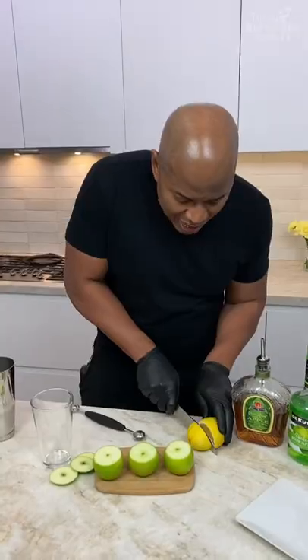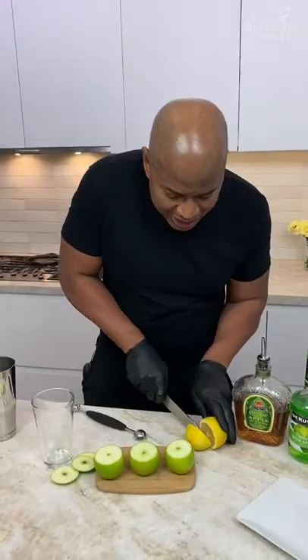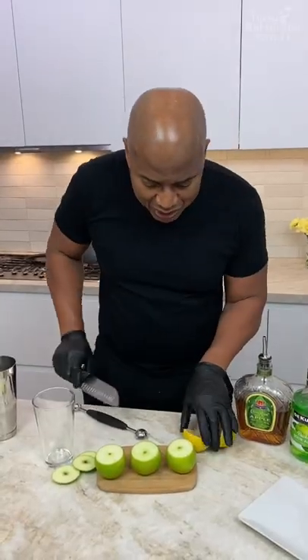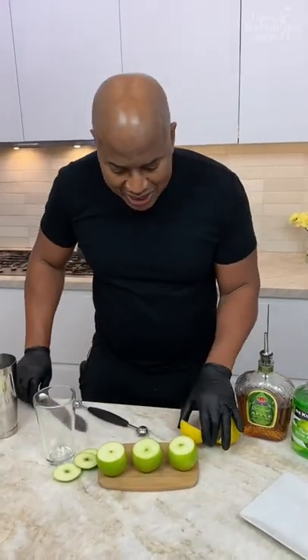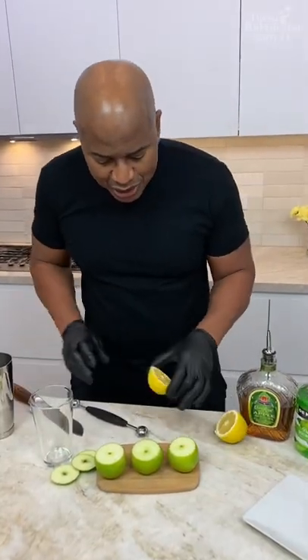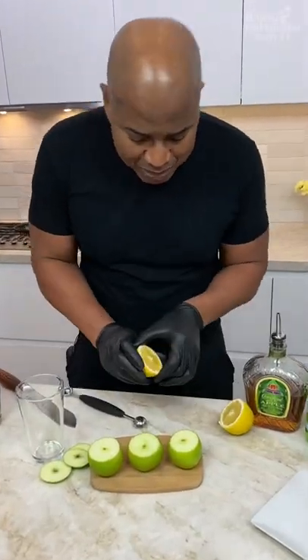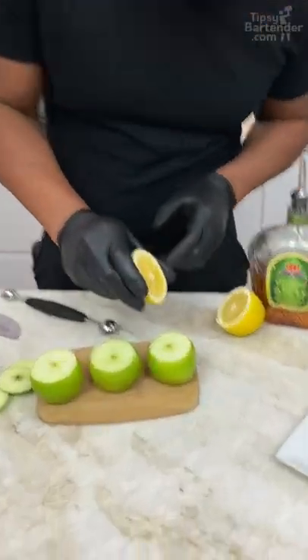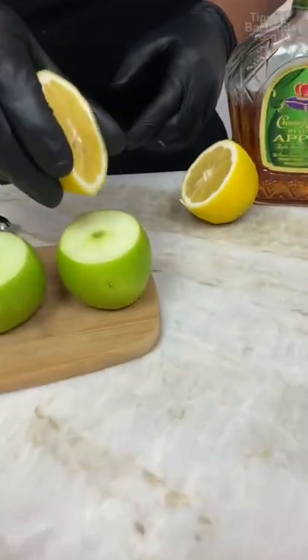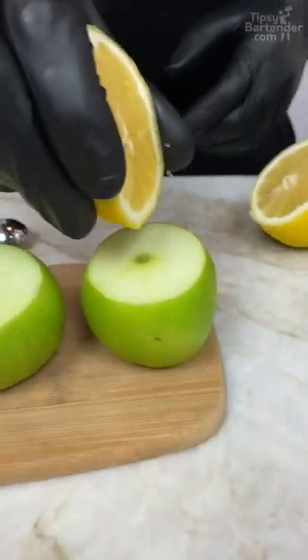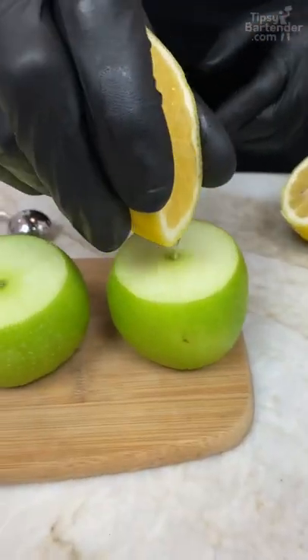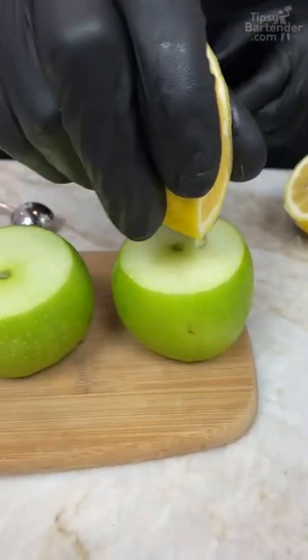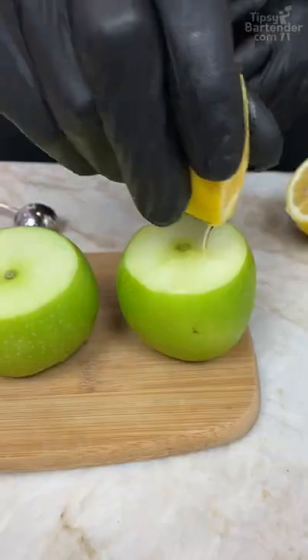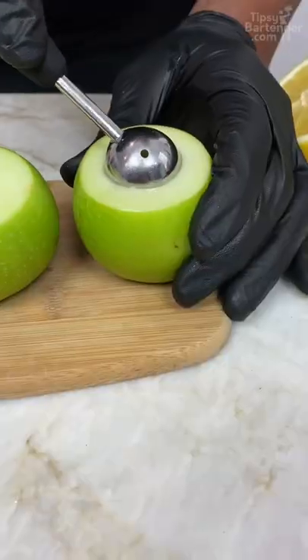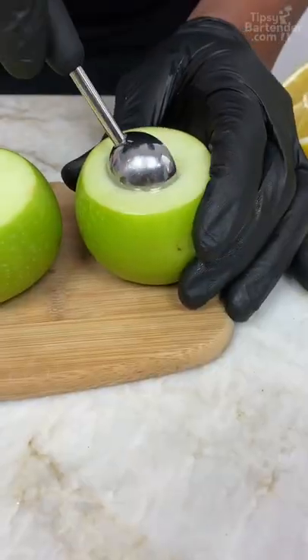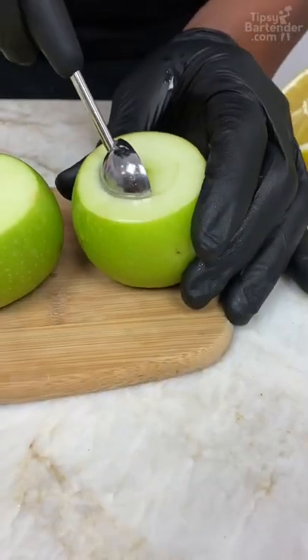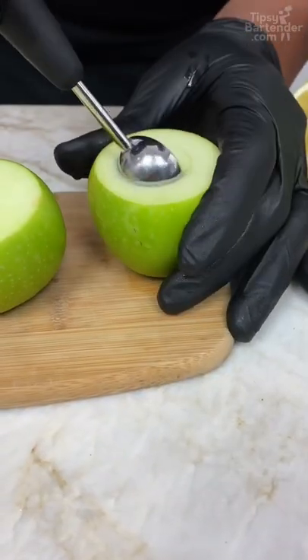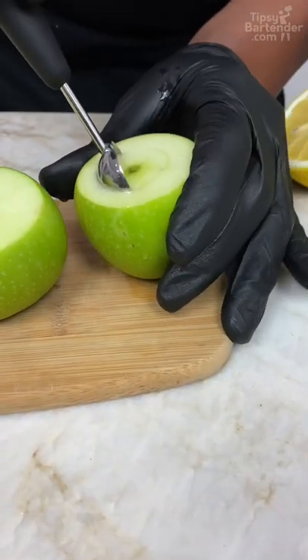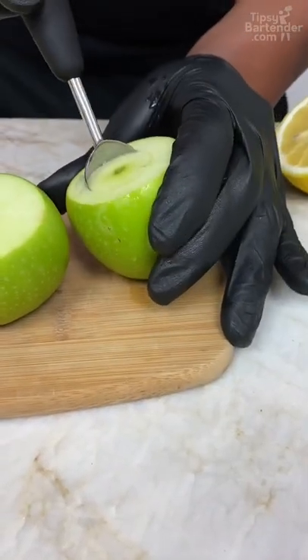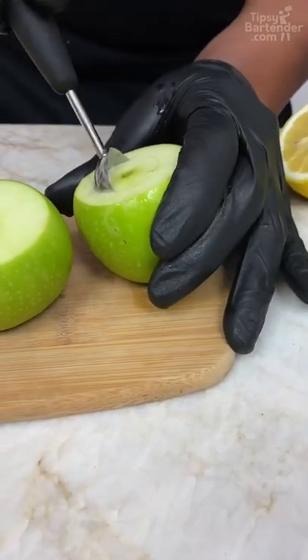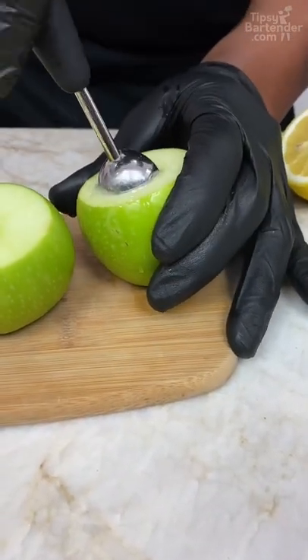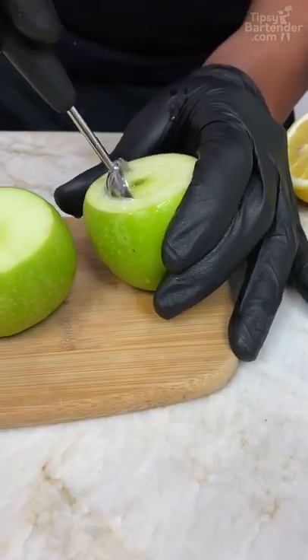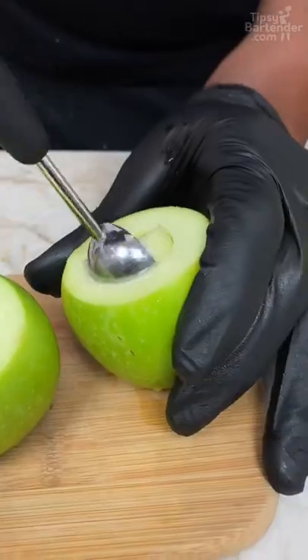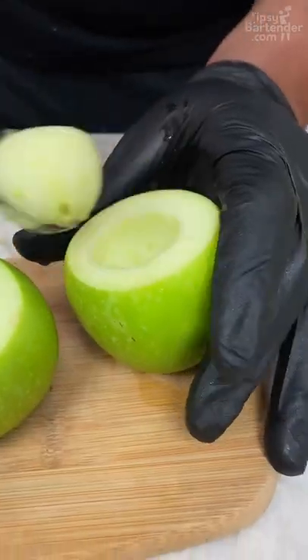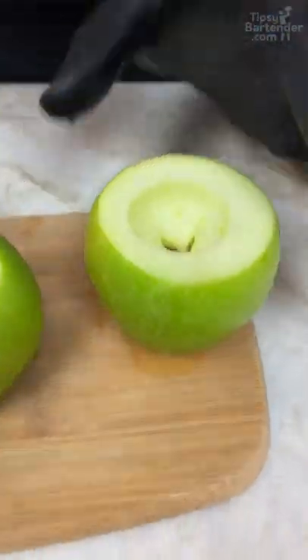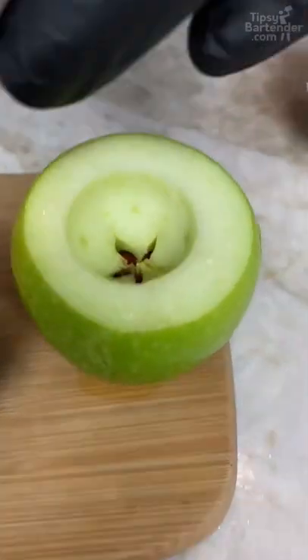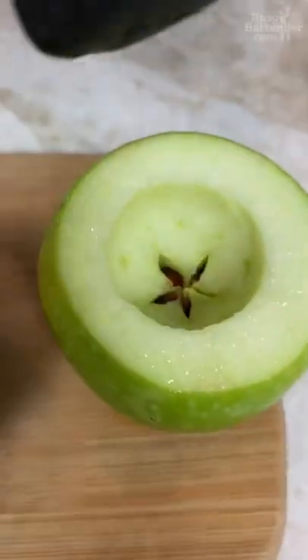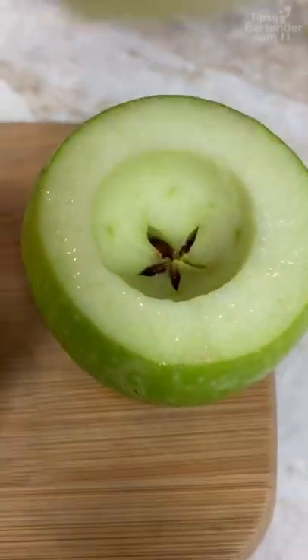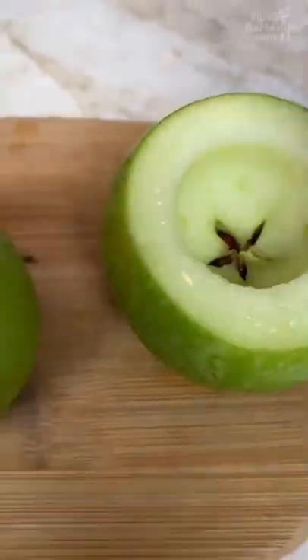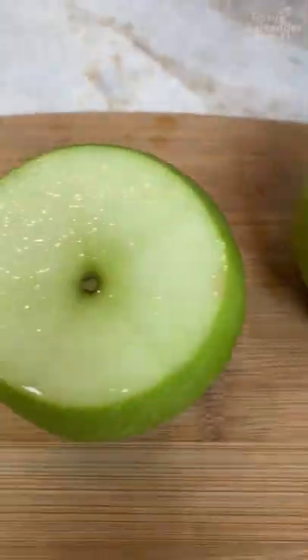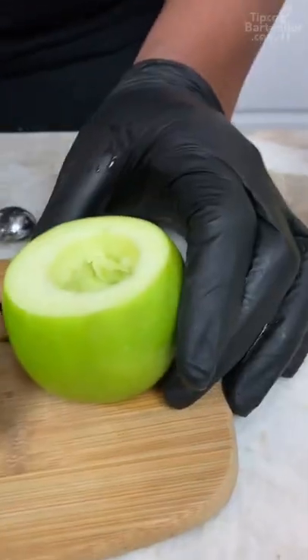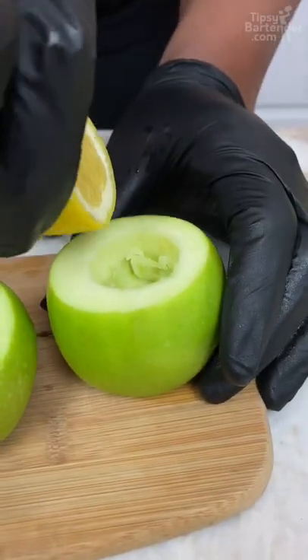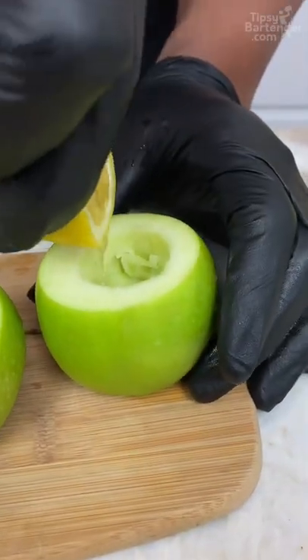Why do you need lemon juice? Cause lemon stops apples from turning all brown and stuff. Now I can come and carve out, so I can start taking out these little balls. Give it a lemon juice in there.